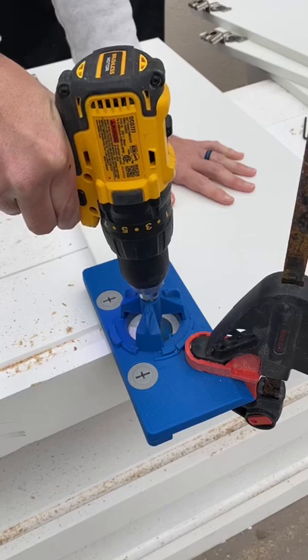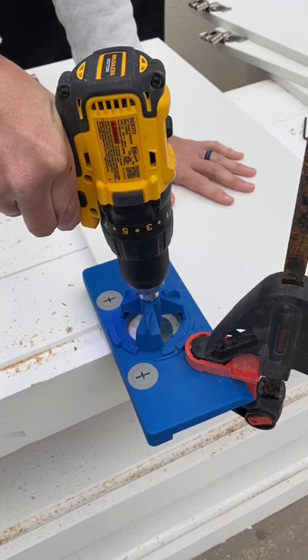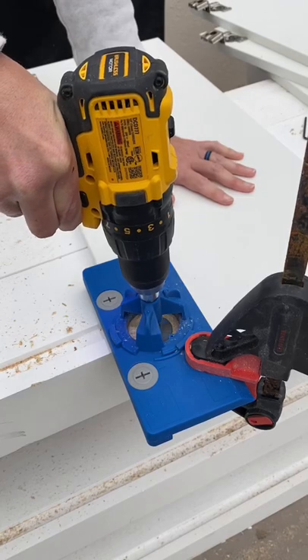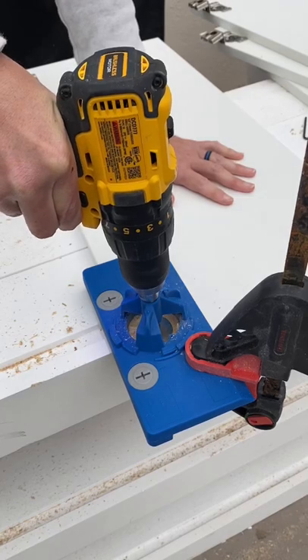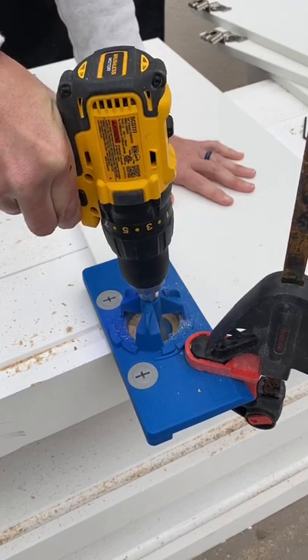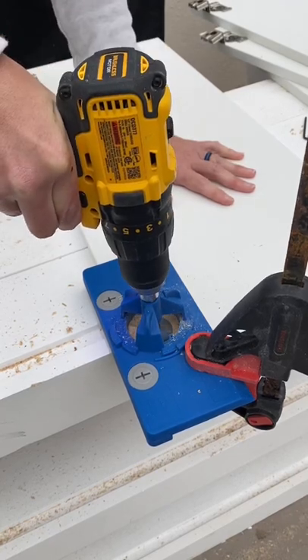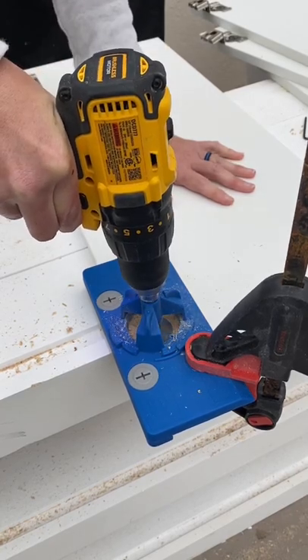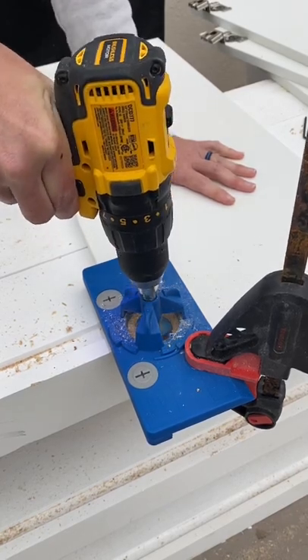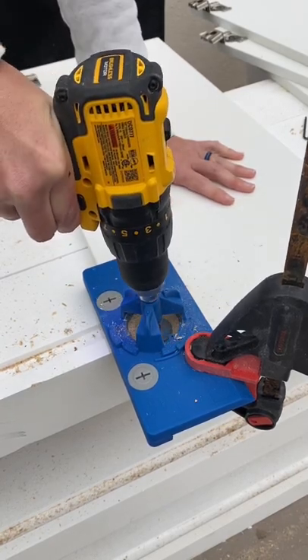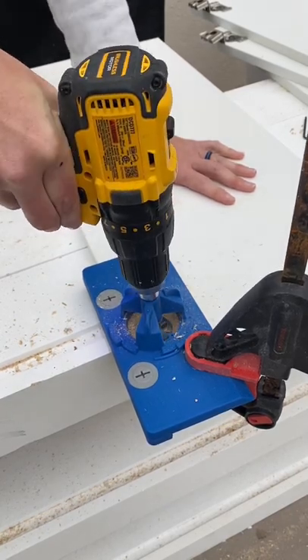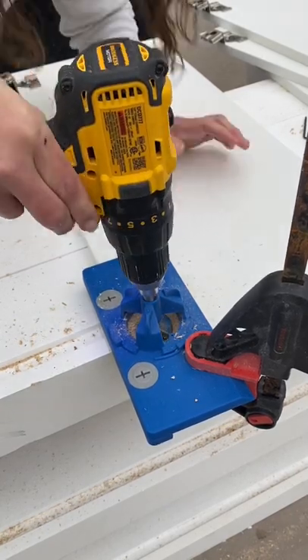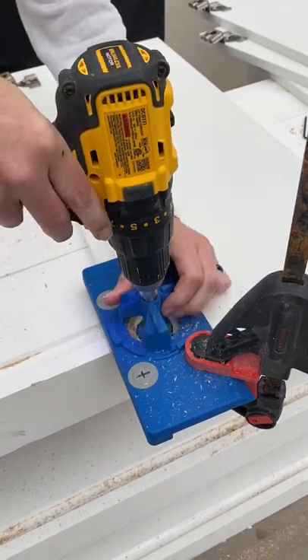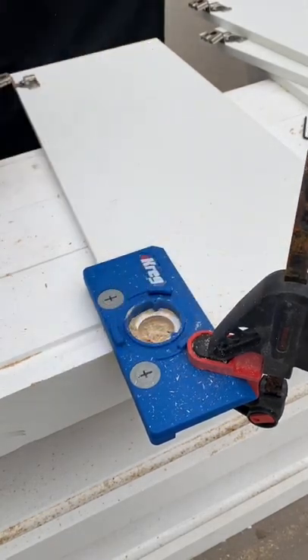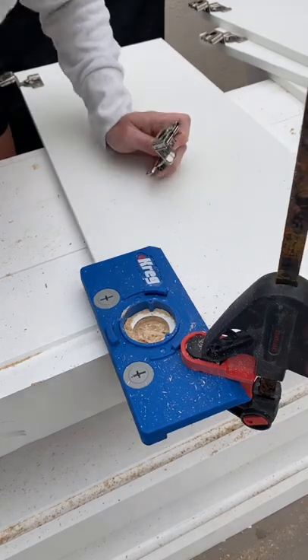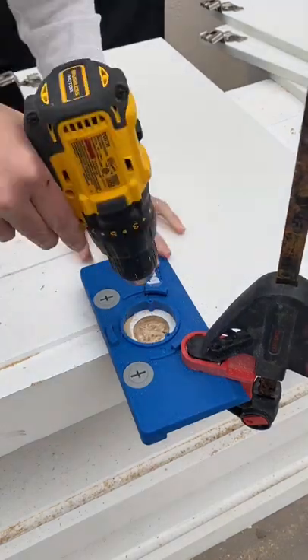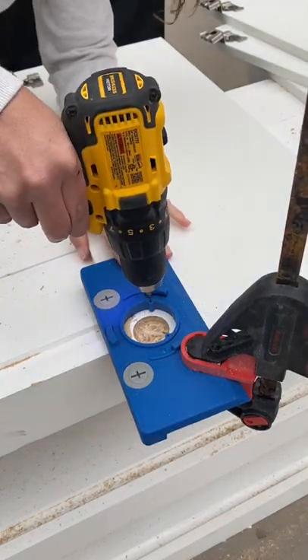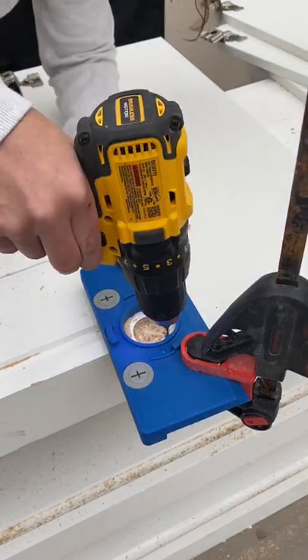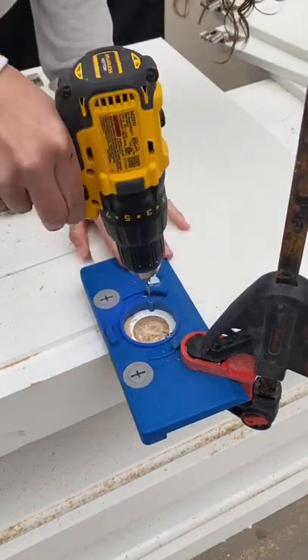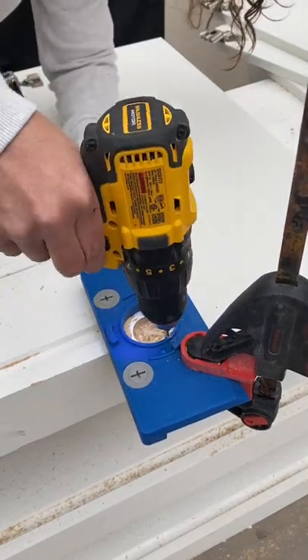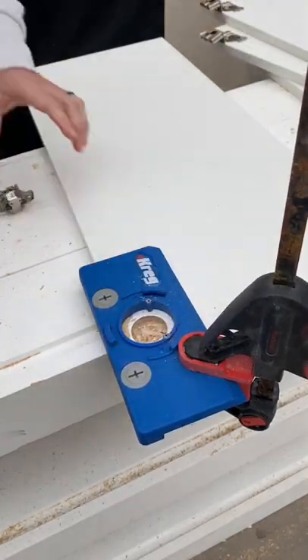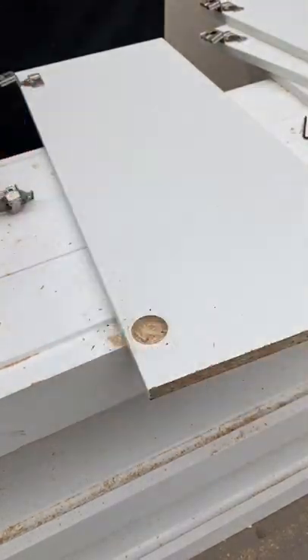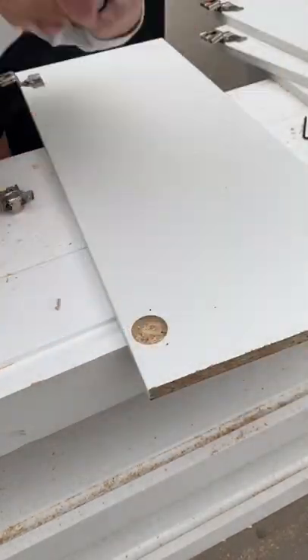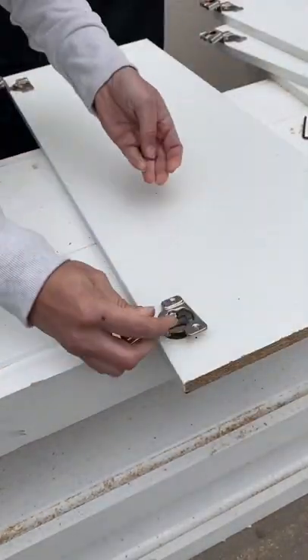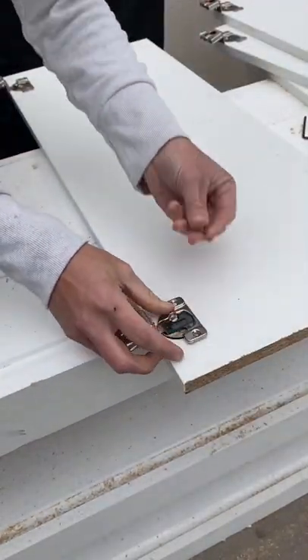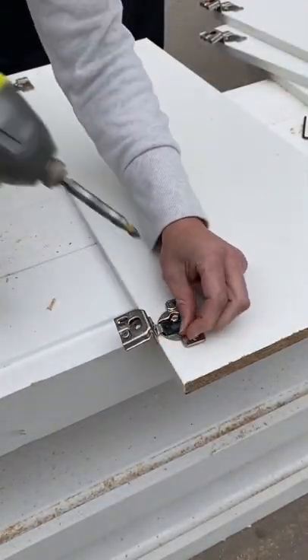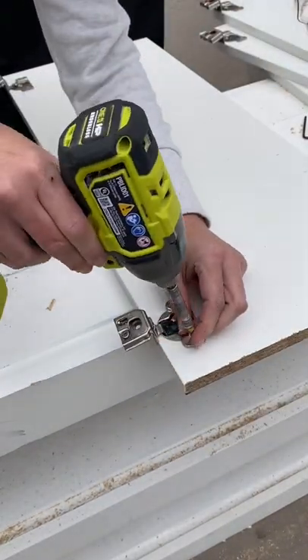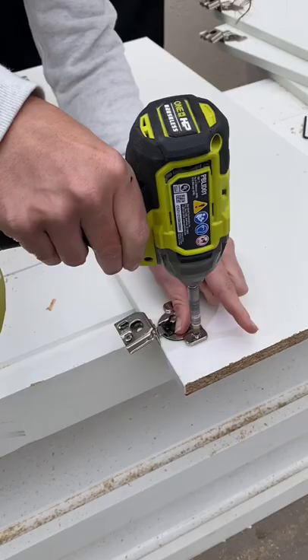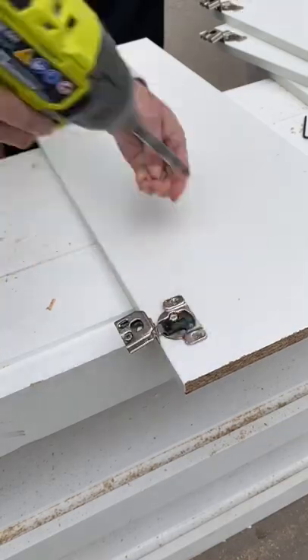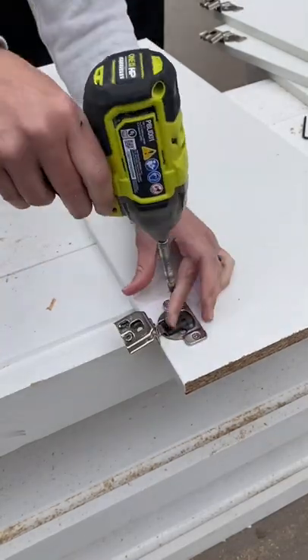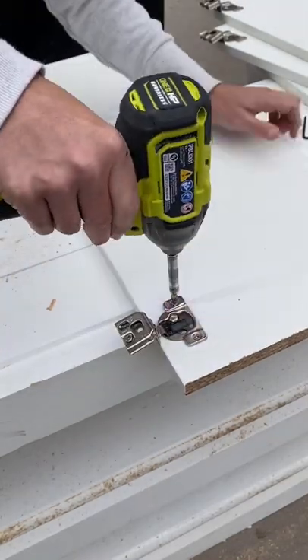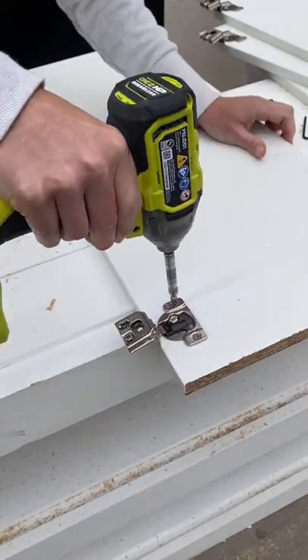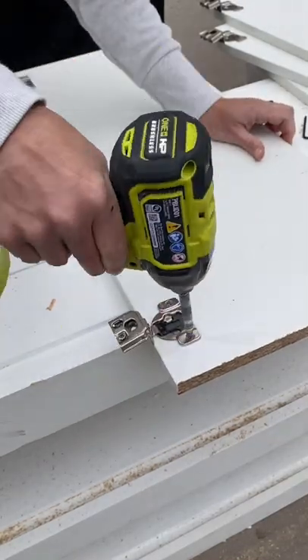I bought these super cheap IKEA cabinet doors for extra storage above Brianna's closet. I had to cut them down to size, which cut off one of the hinges, so I'm using my Kreg hinge jig to make an additional hinge.